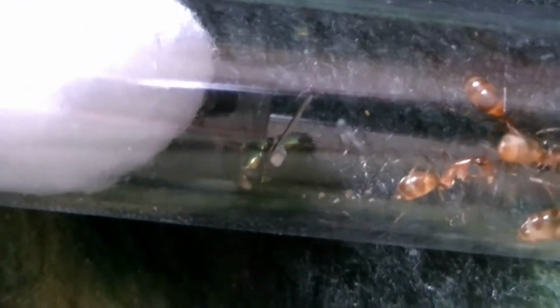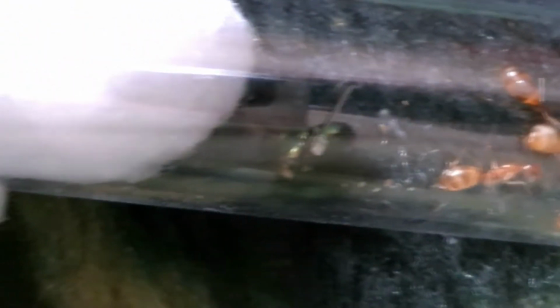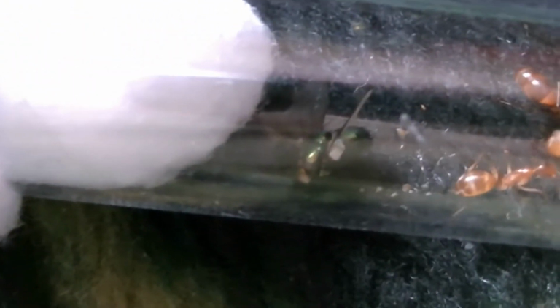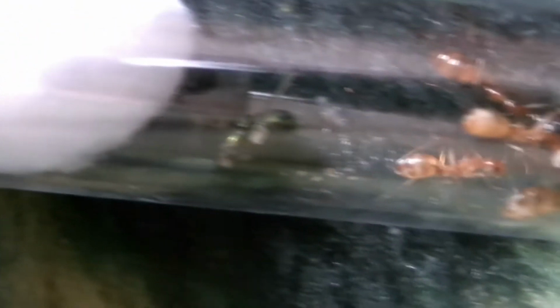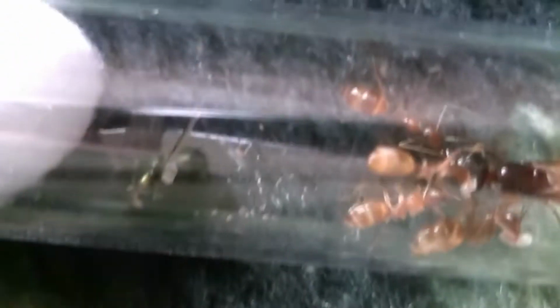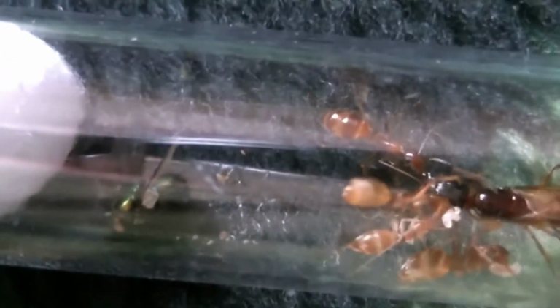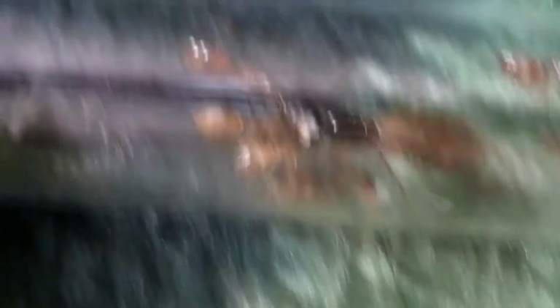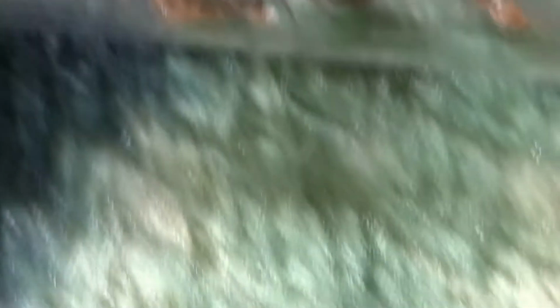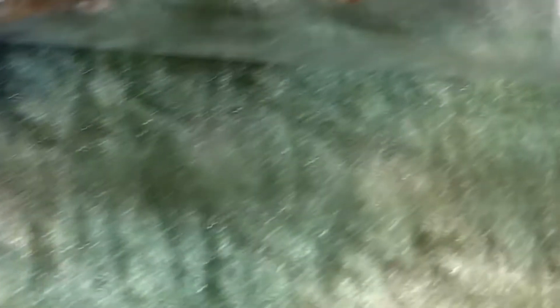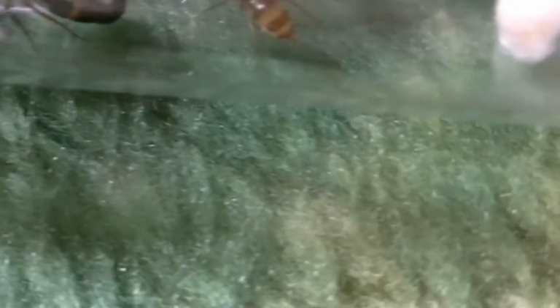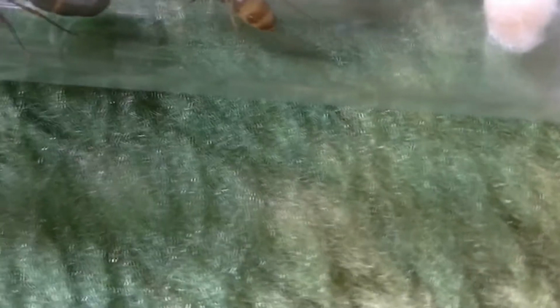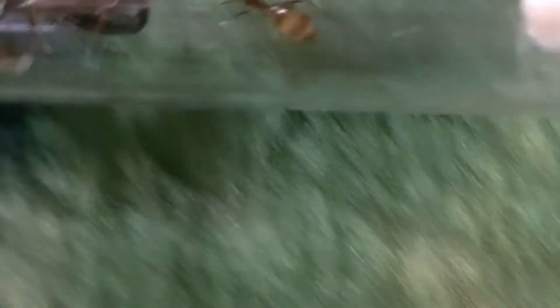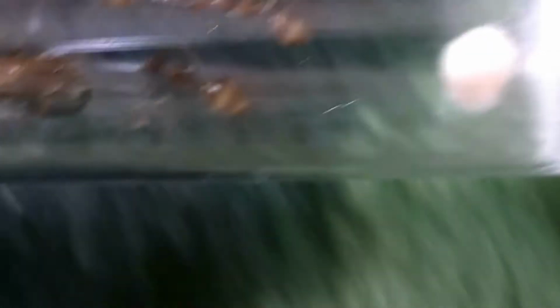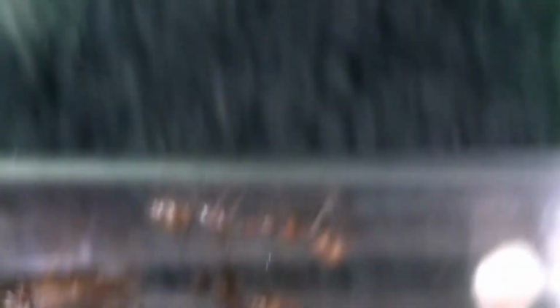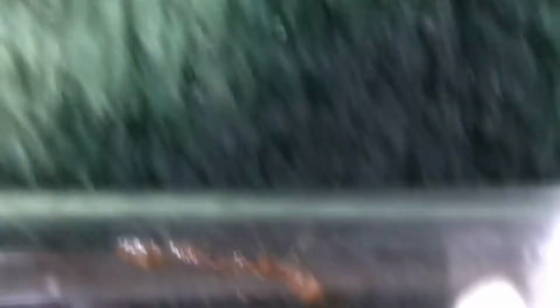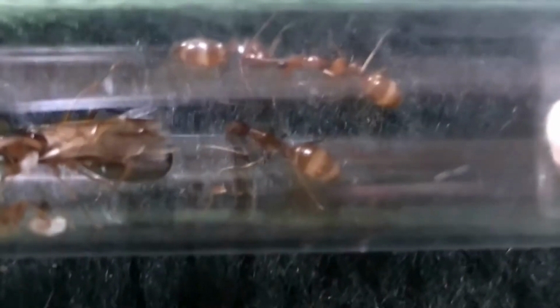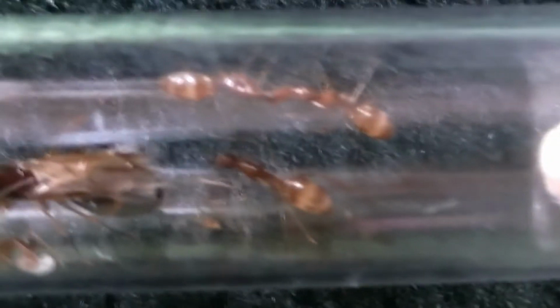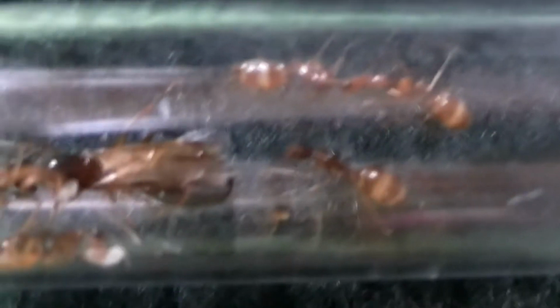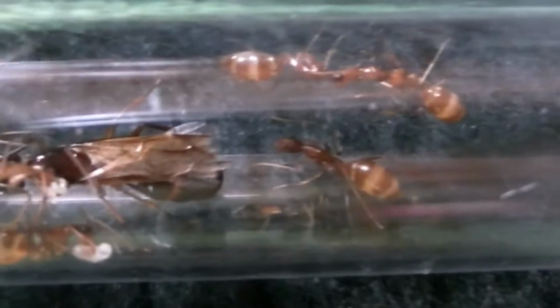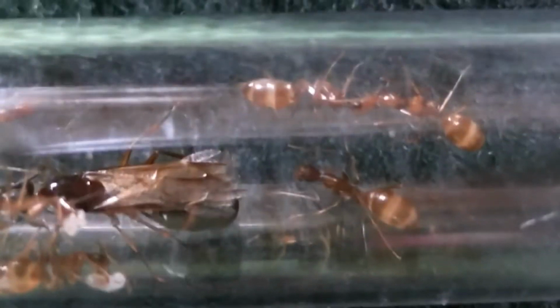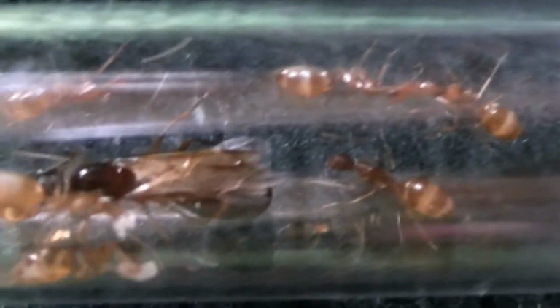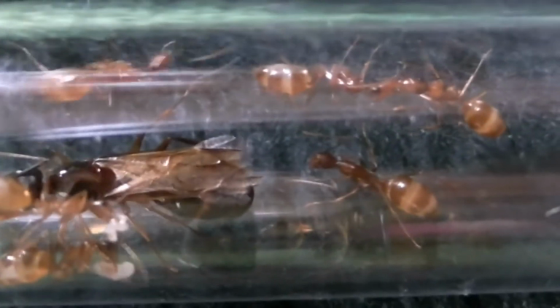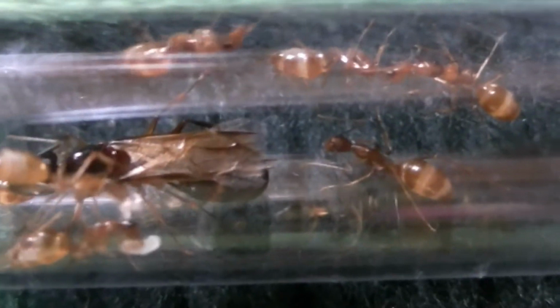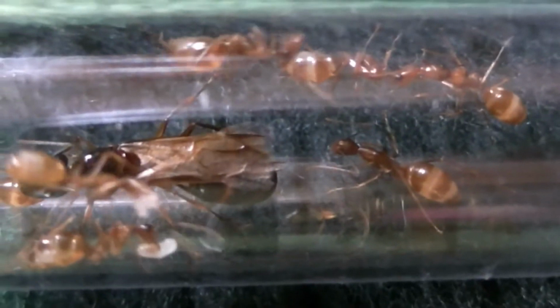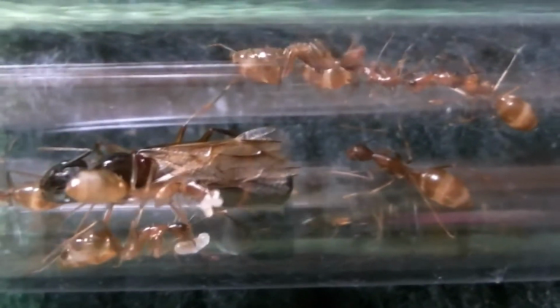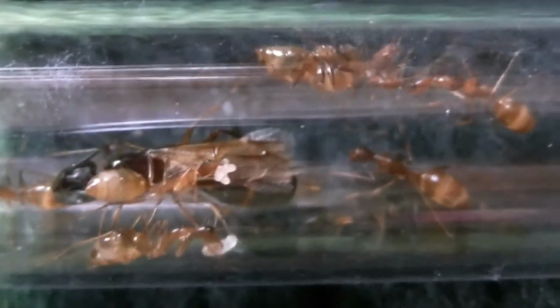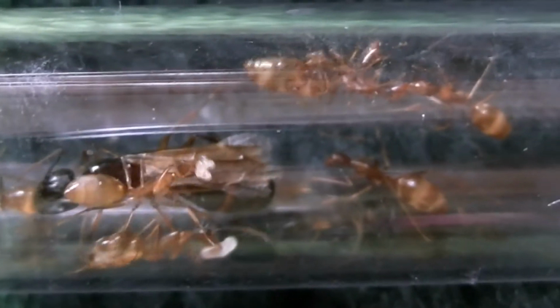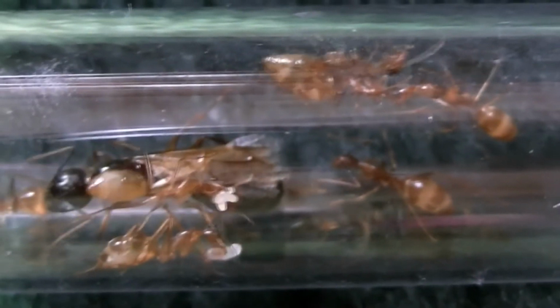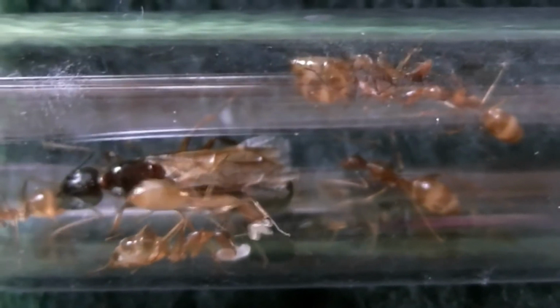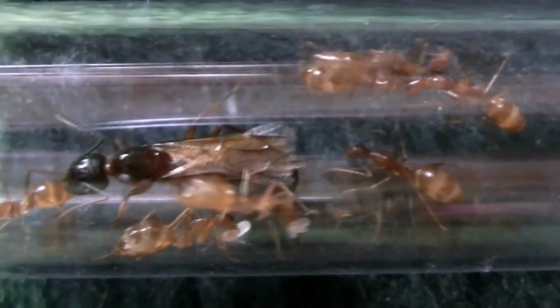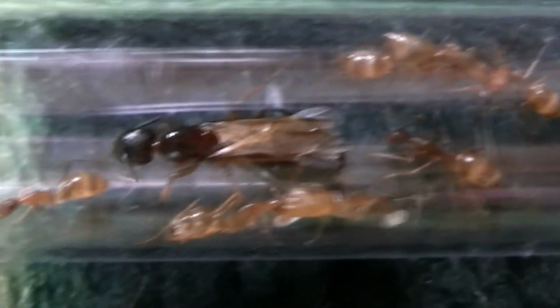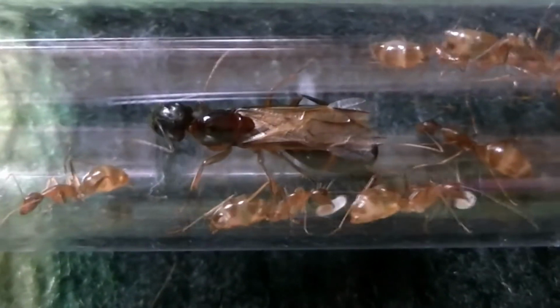I put a little dead fly in for them there and a tiny droplet of honey water or sugar water. You can see the eggs there quite clearly.